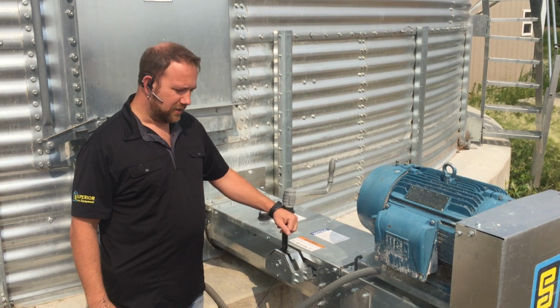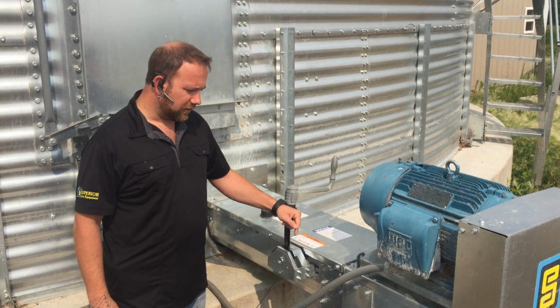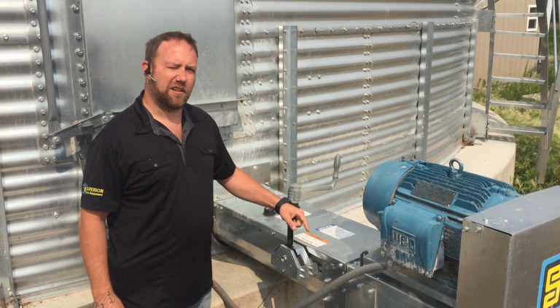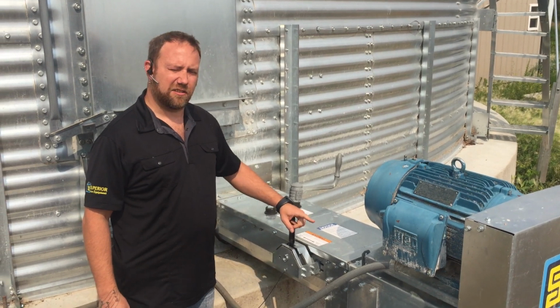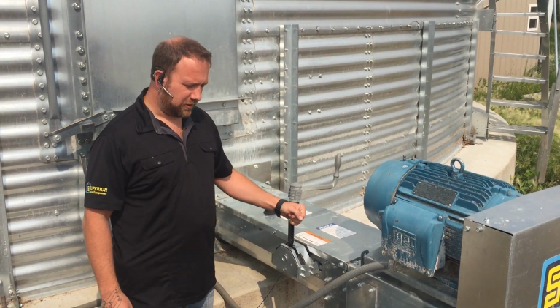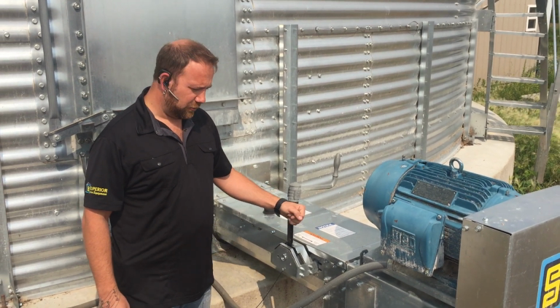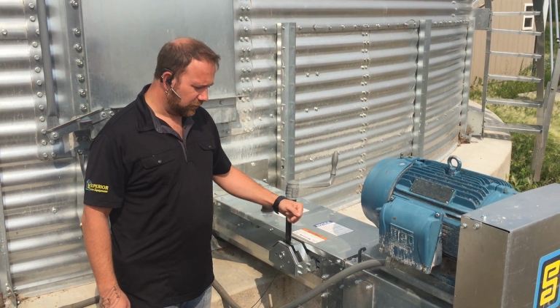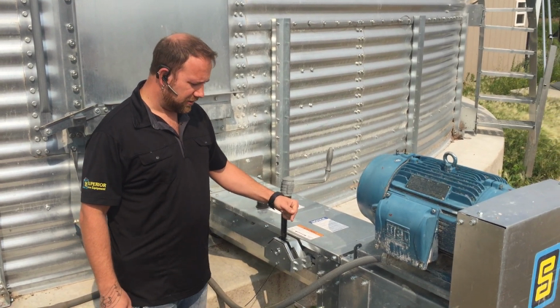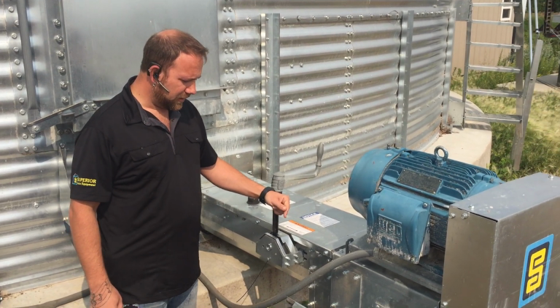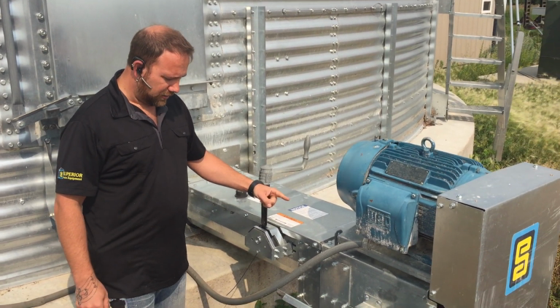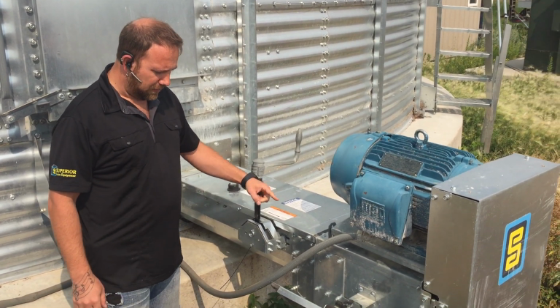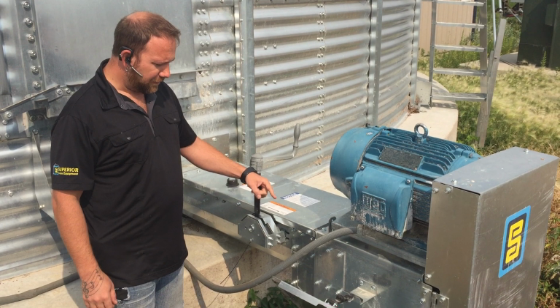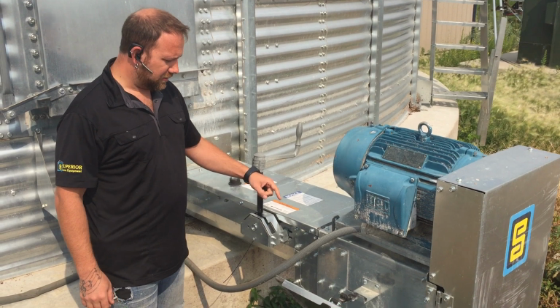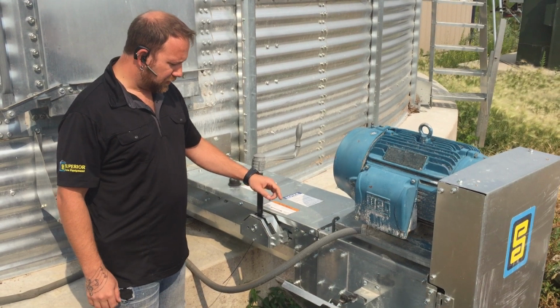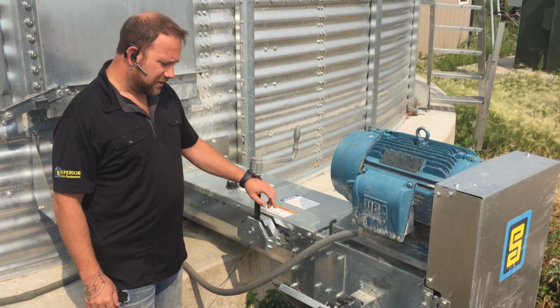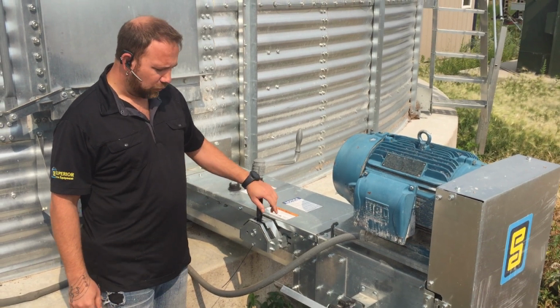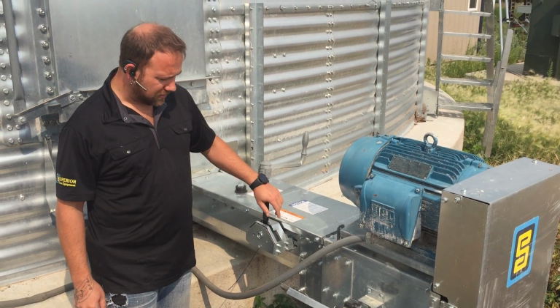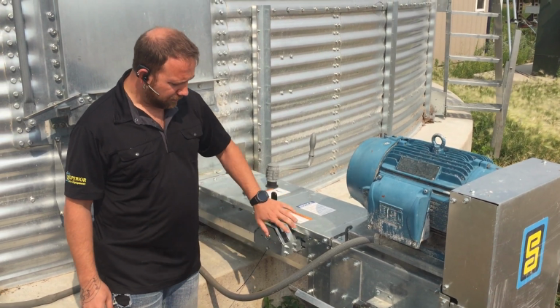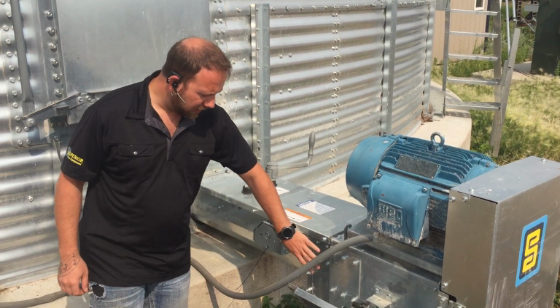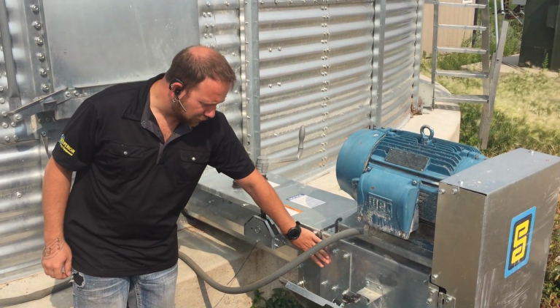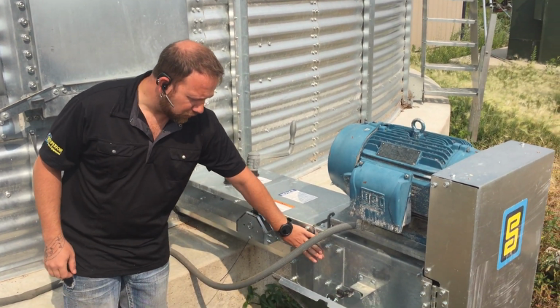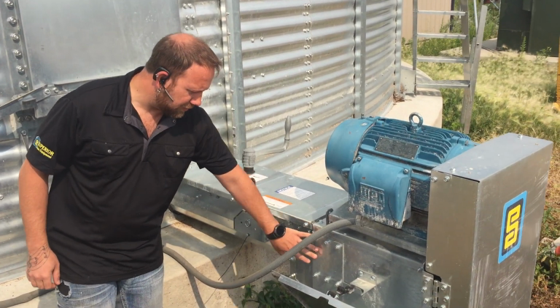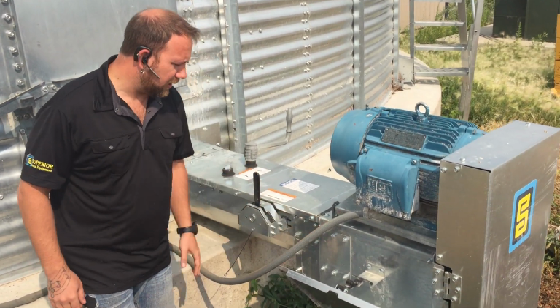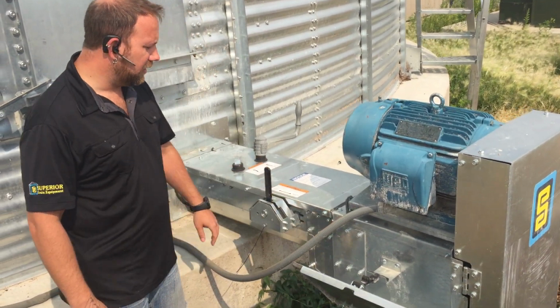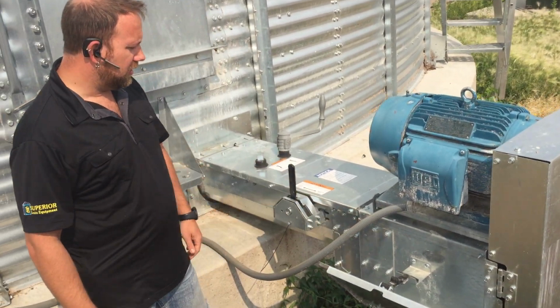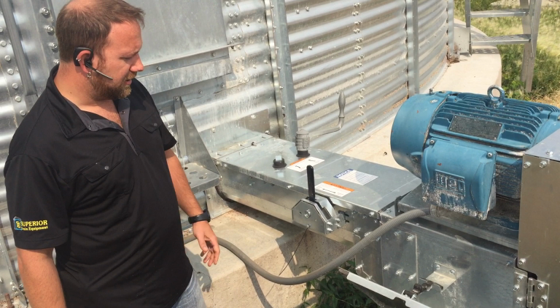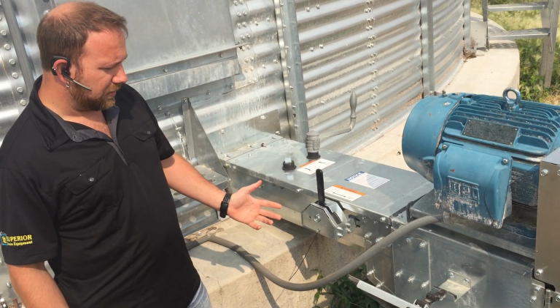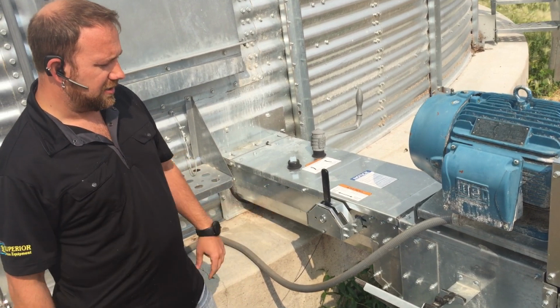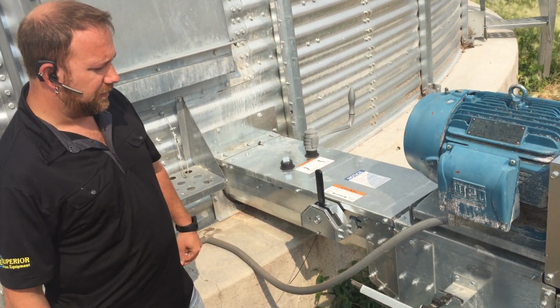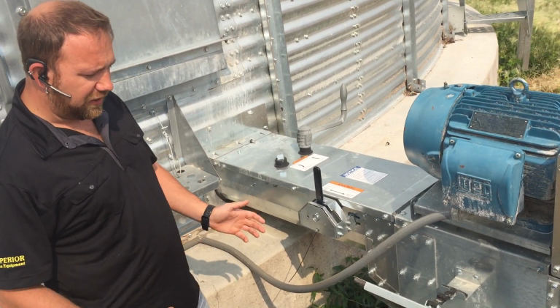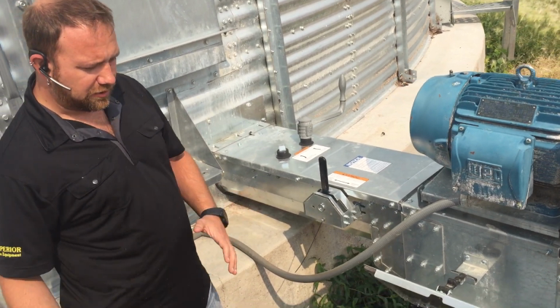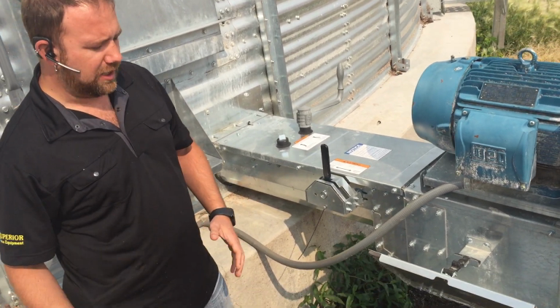Now we're going to look at our S-Series, which is our newer unload system. The major difference is we've just taken some of the weldments out, made this more of a bolt-together powerhead to take some of the costs out. The features are still the same.